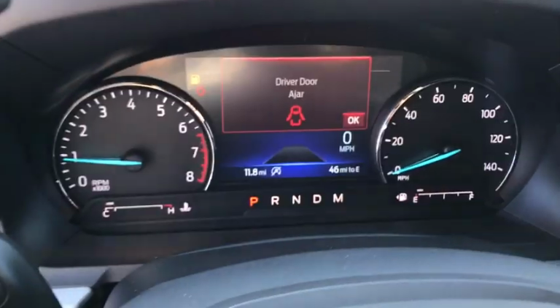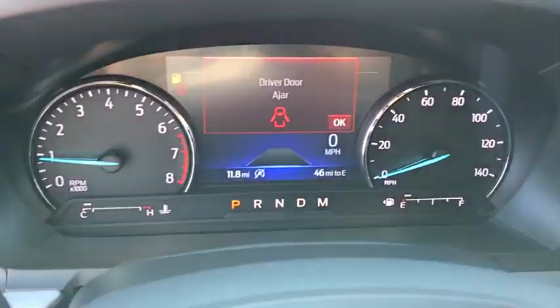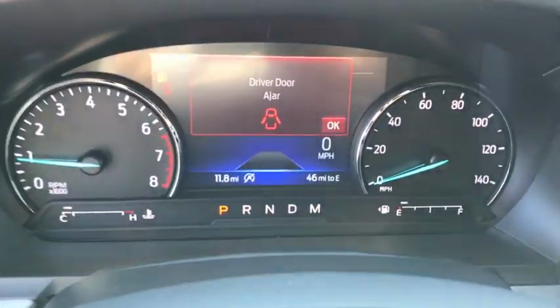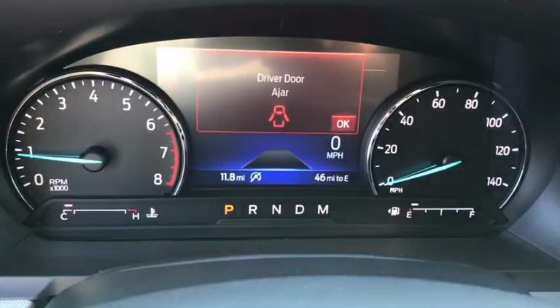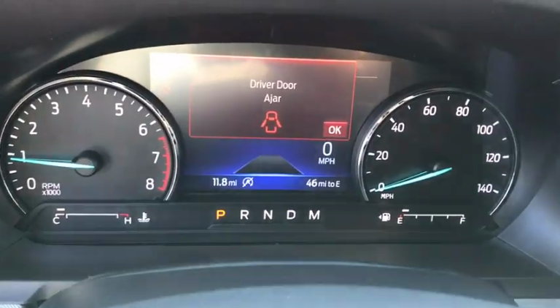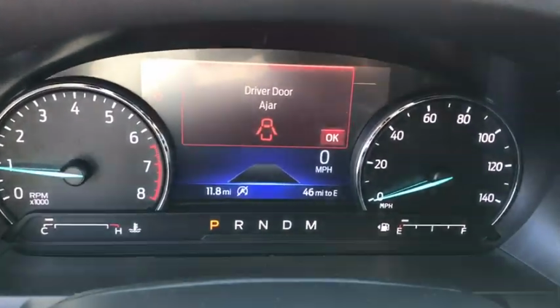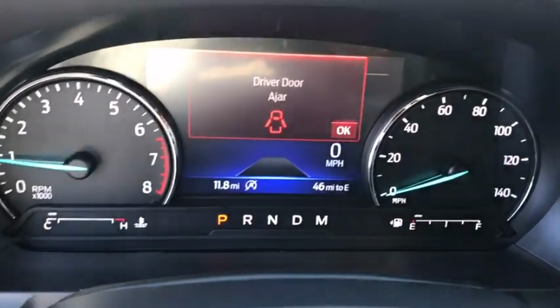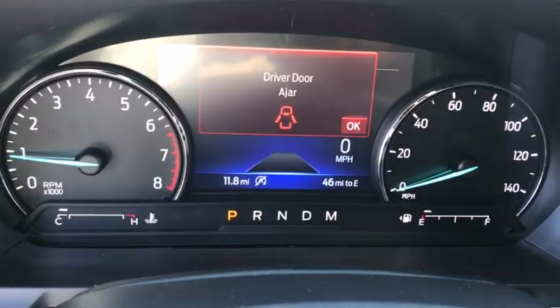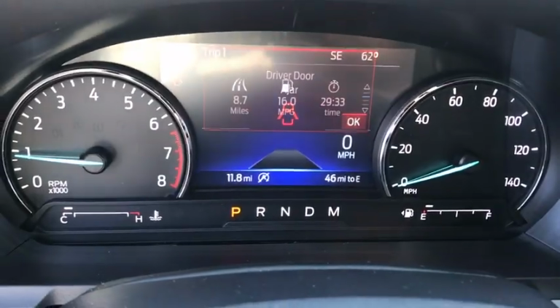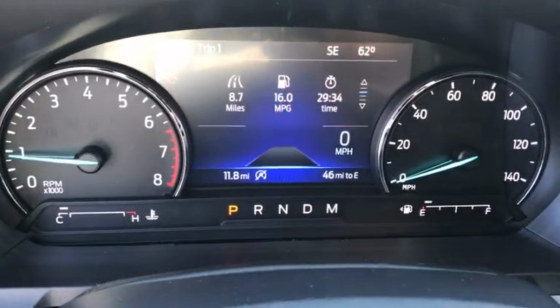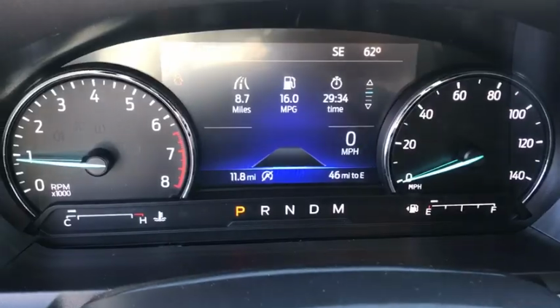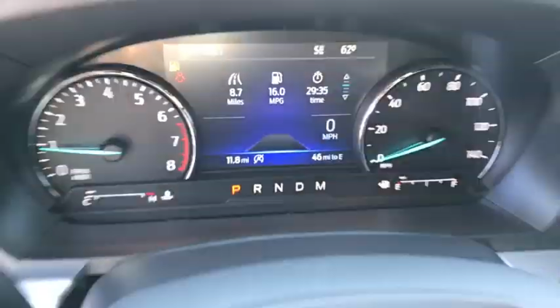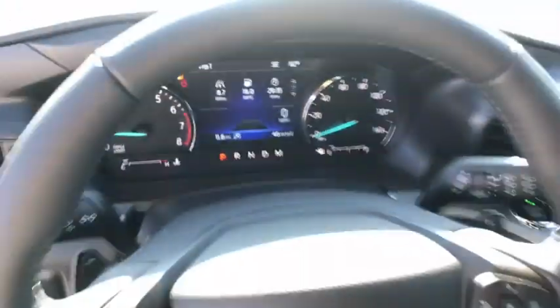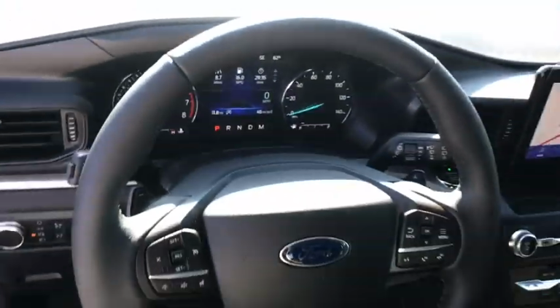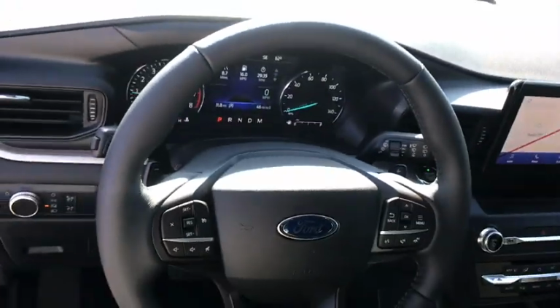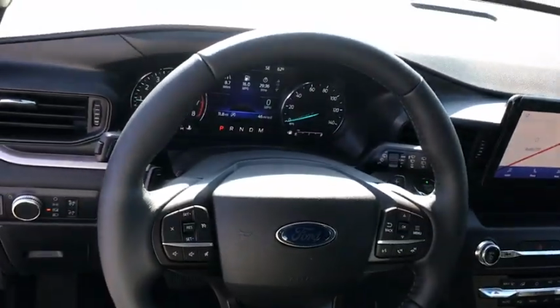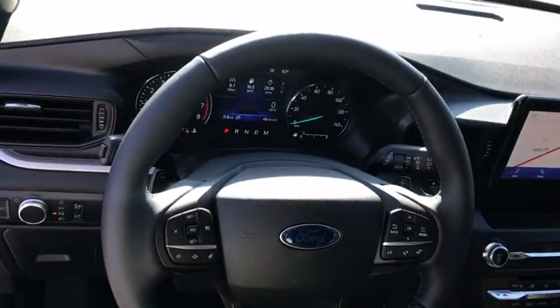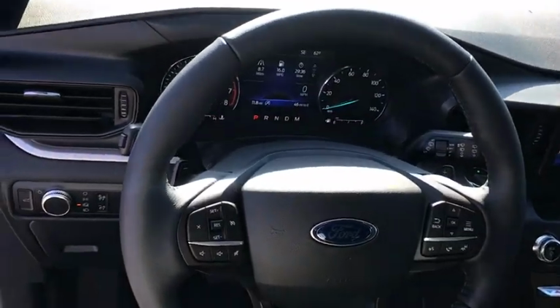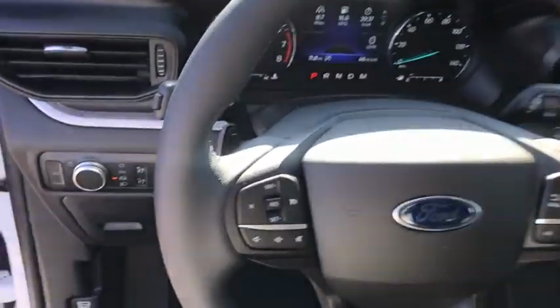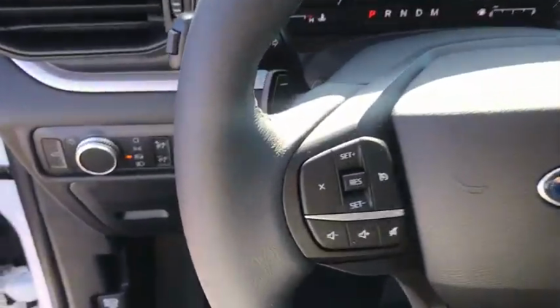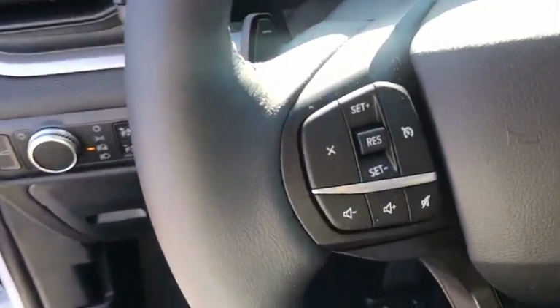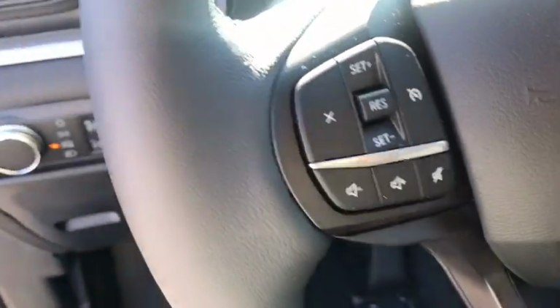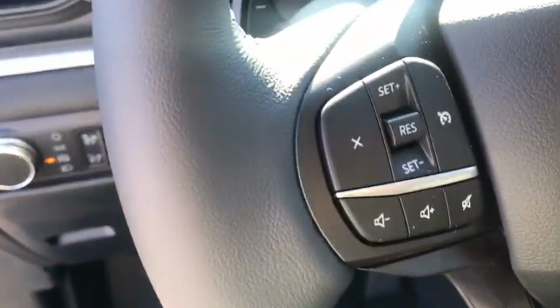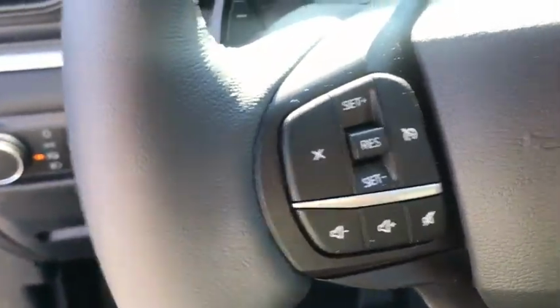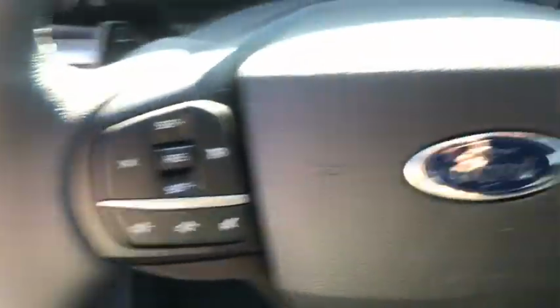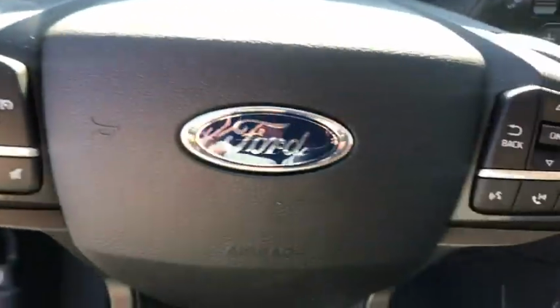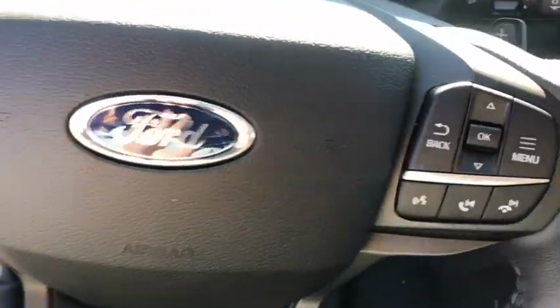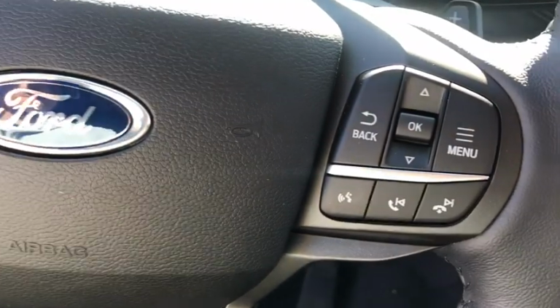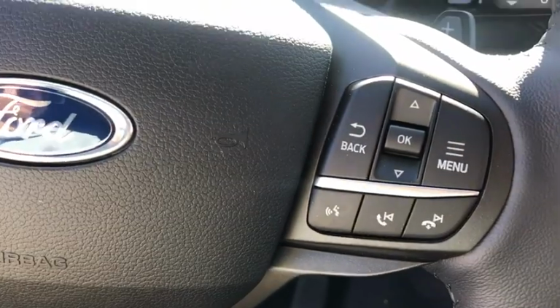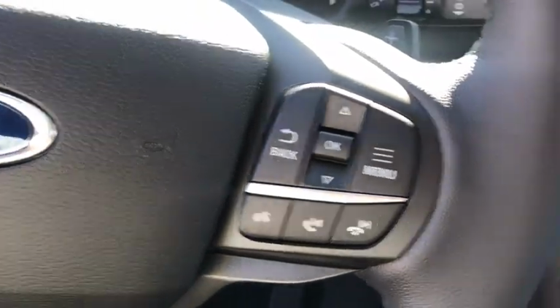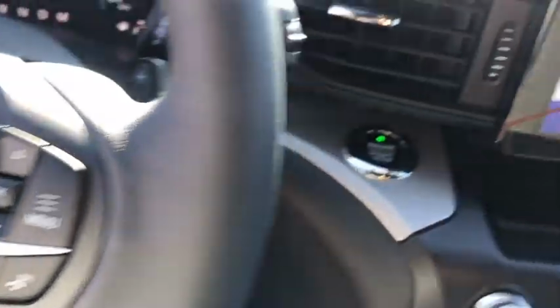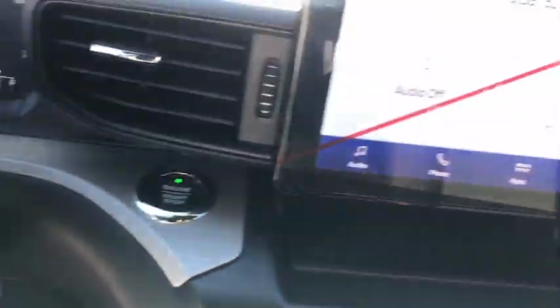Security system, power windows, rear window defroster, trip computer, brake assist, overhead console, tachometer, remote keyless entry, panic alarm.